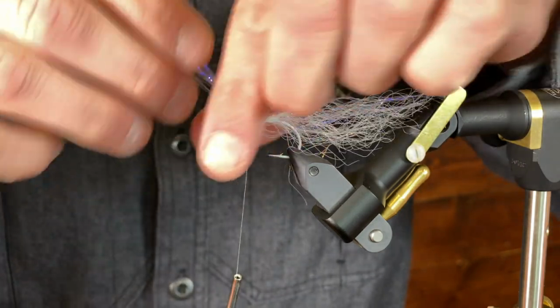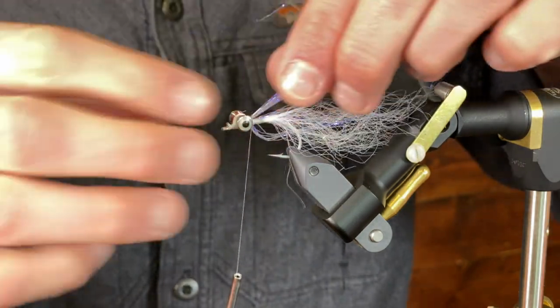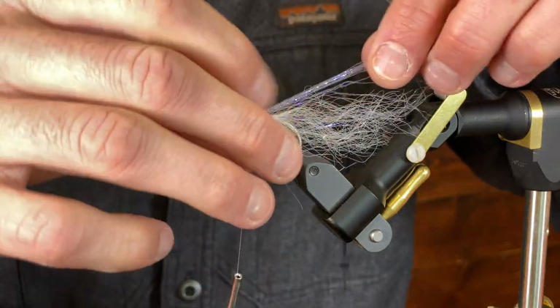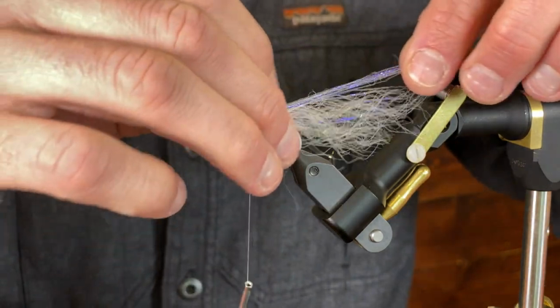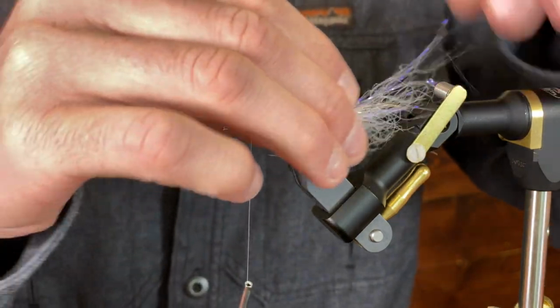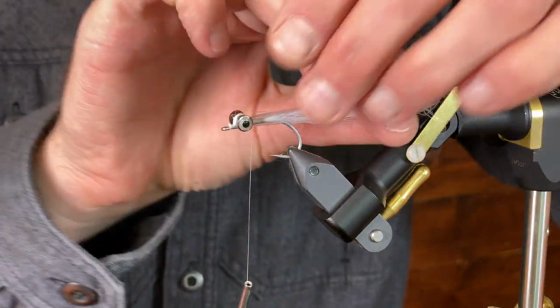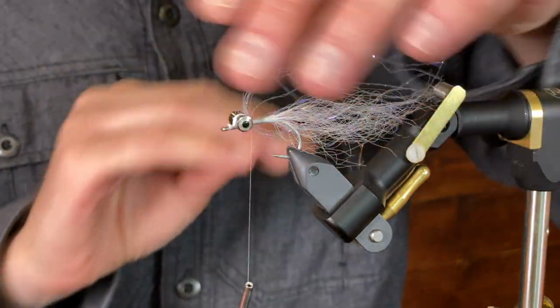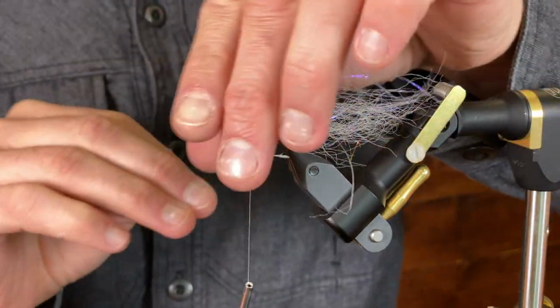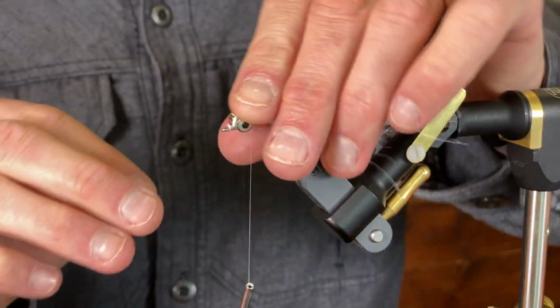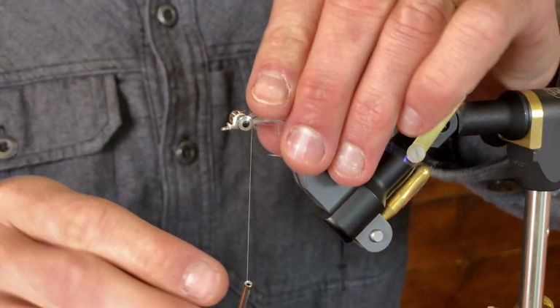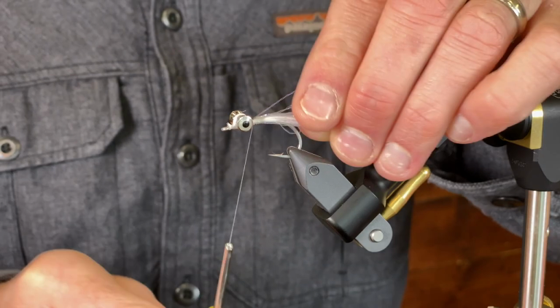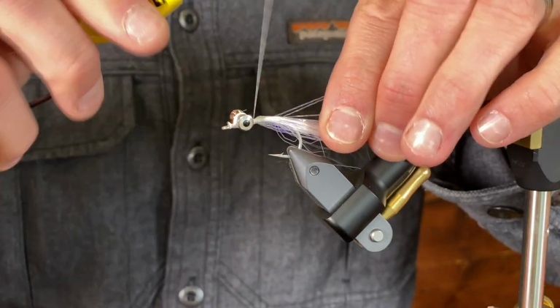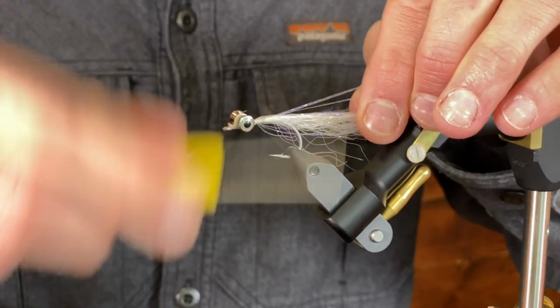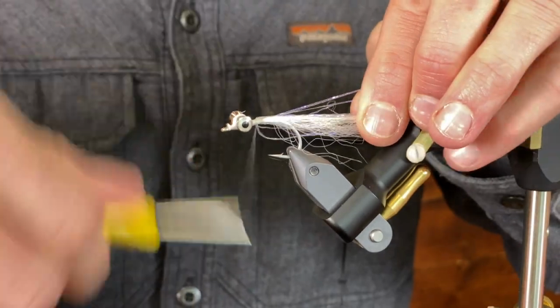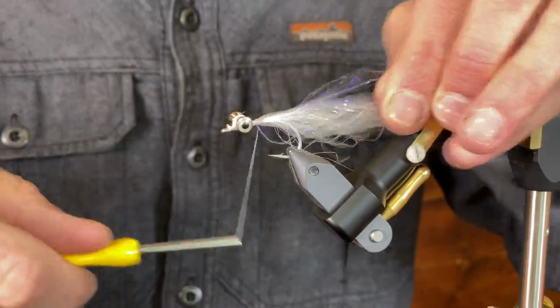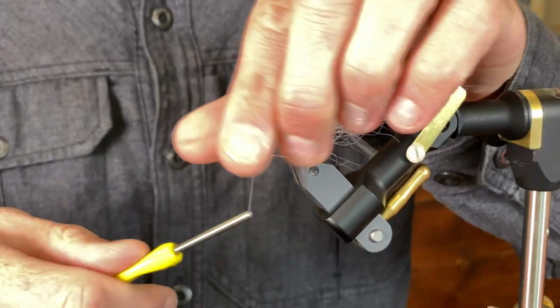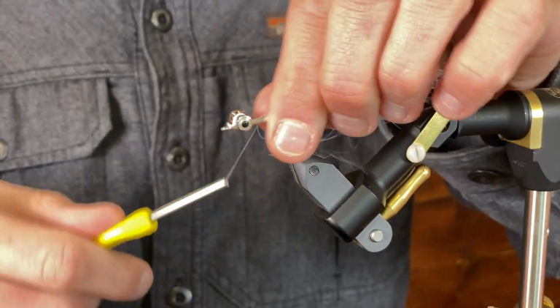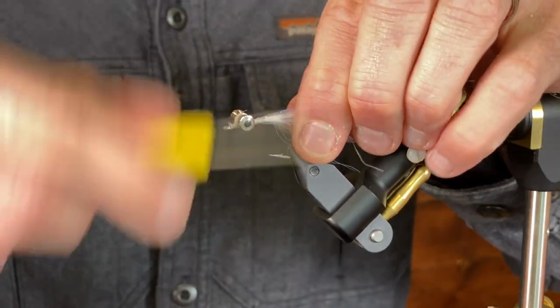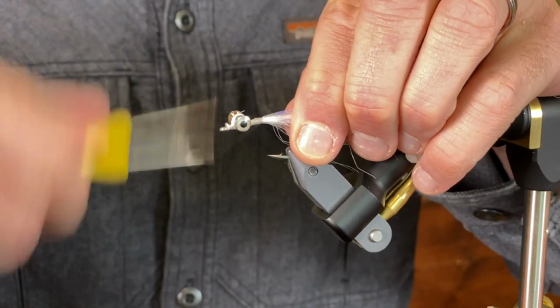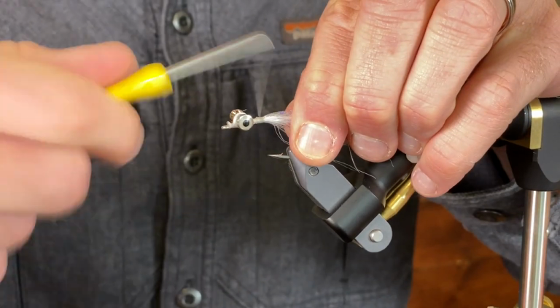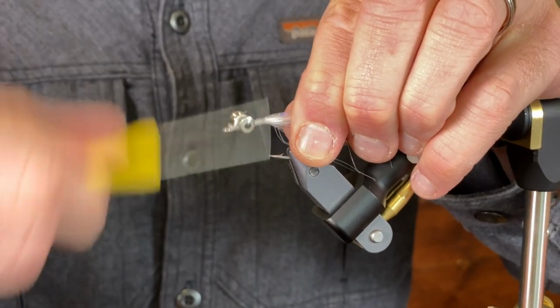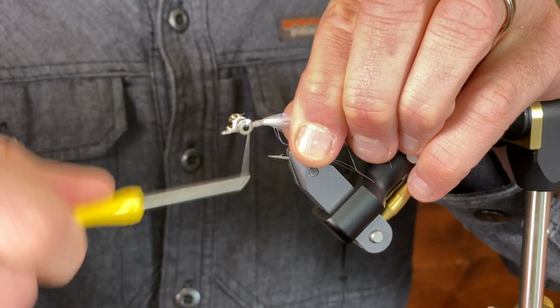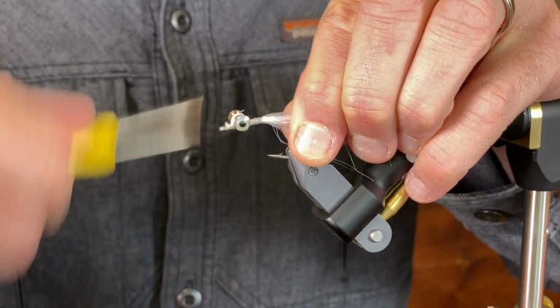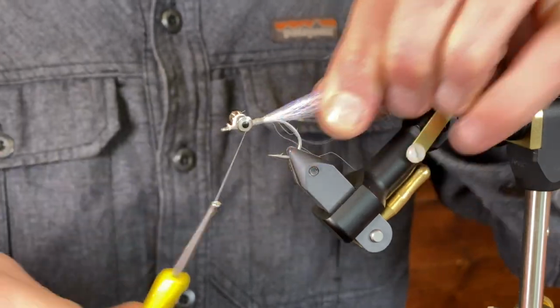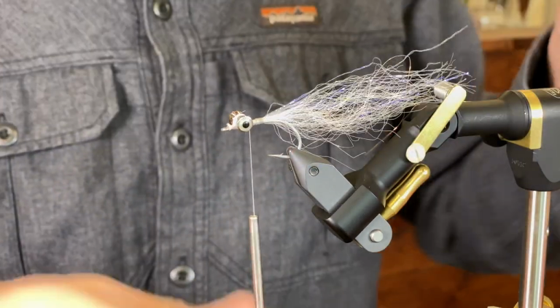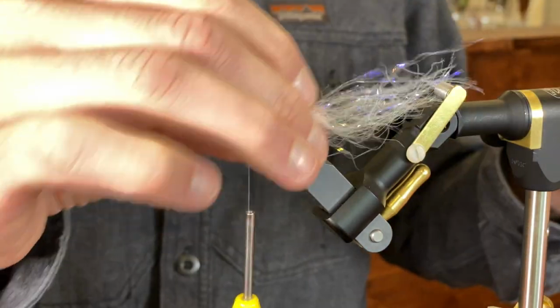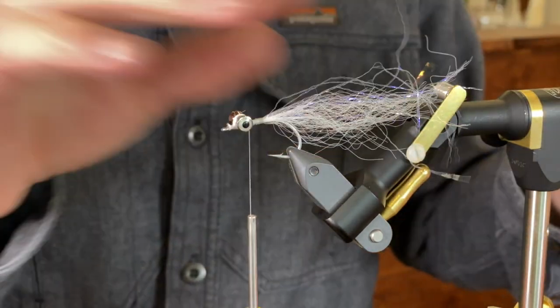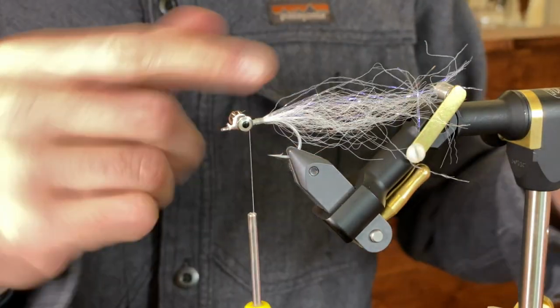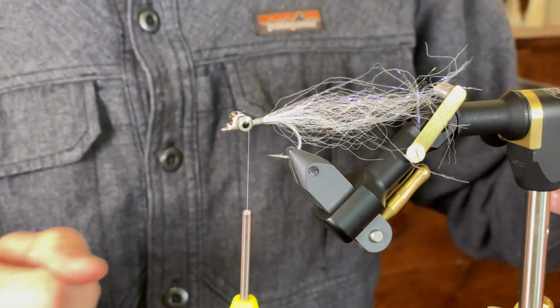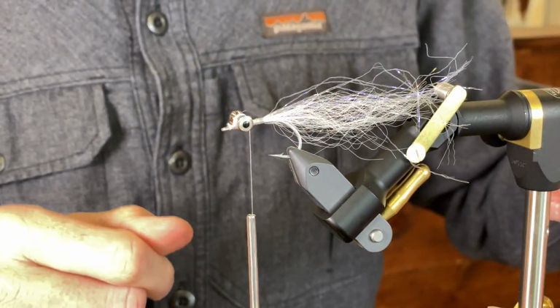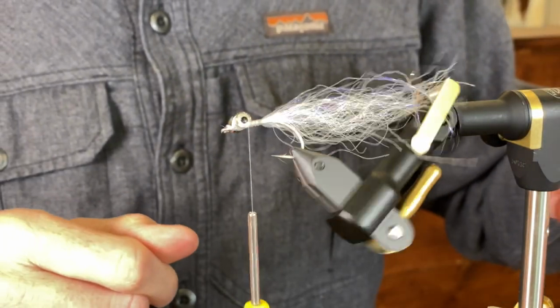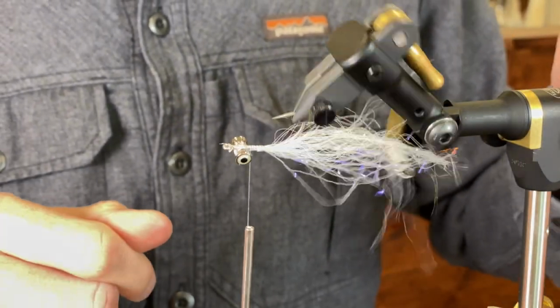And then I'm going to tie in the UV minnow belly.